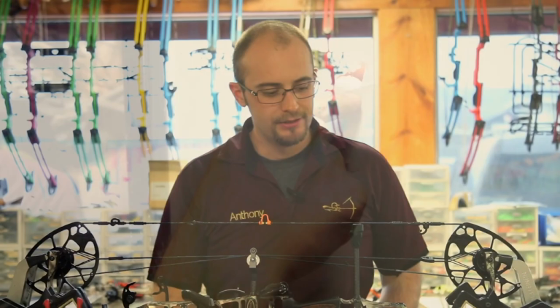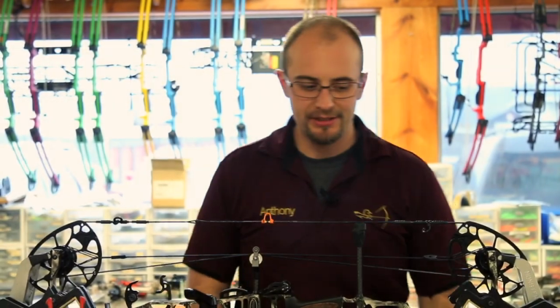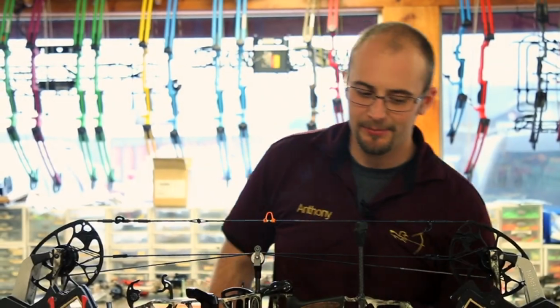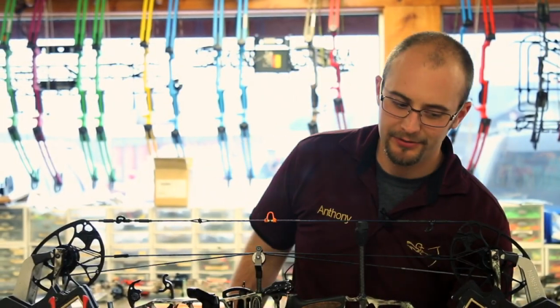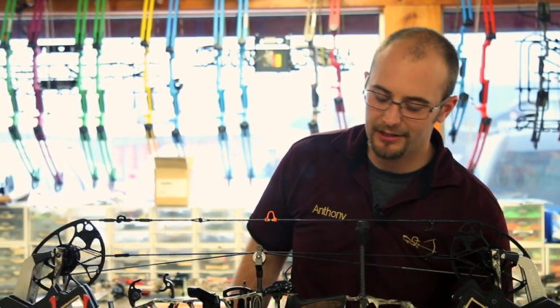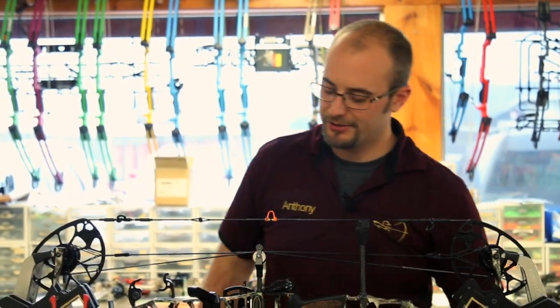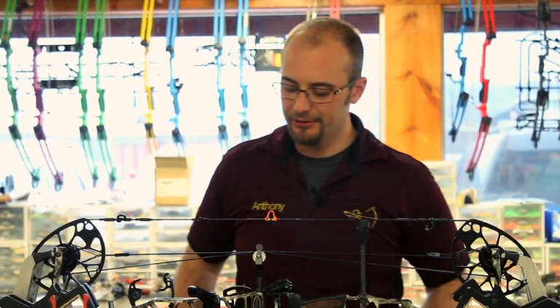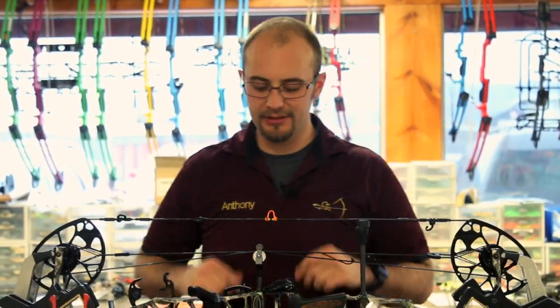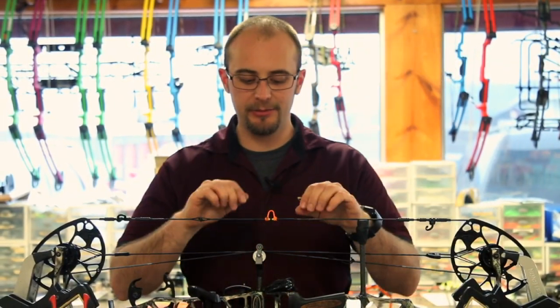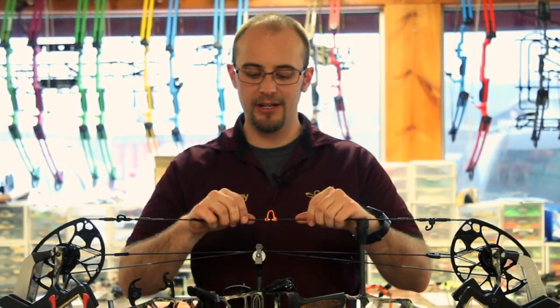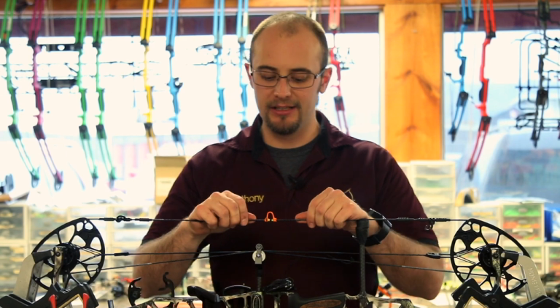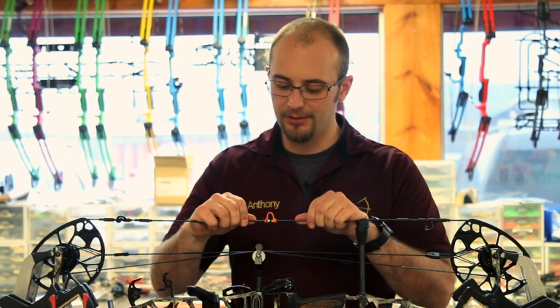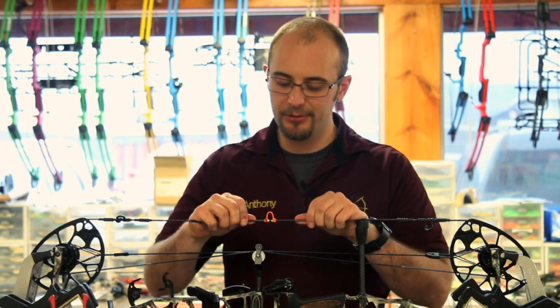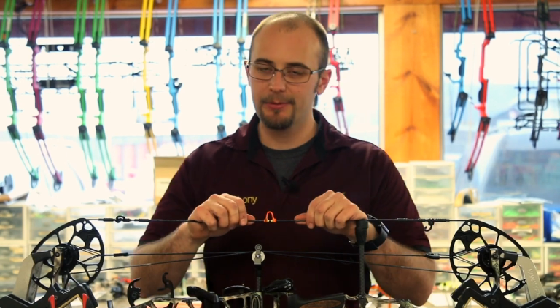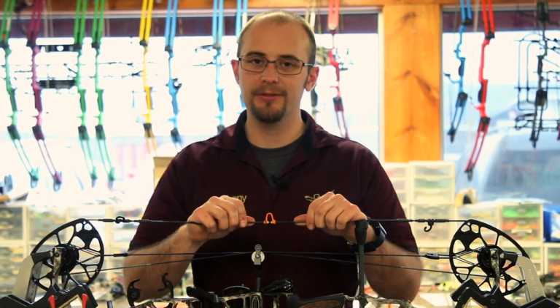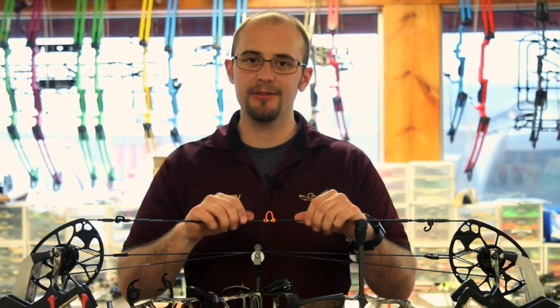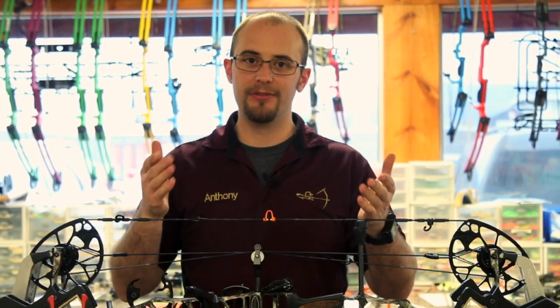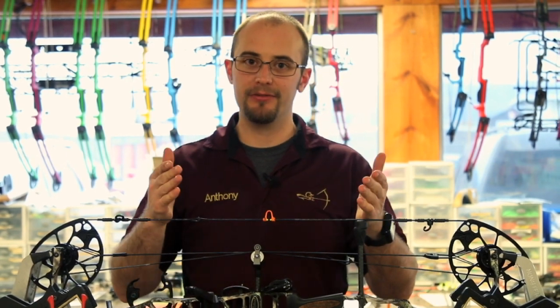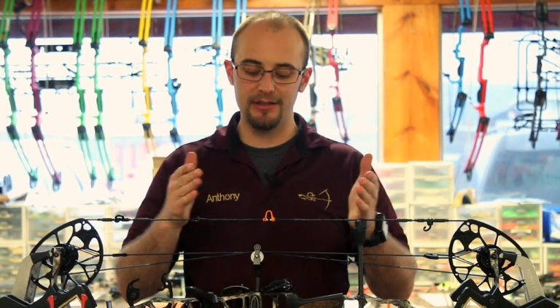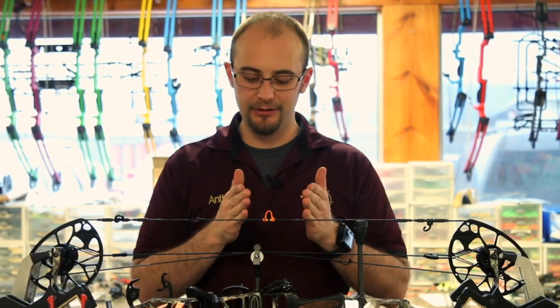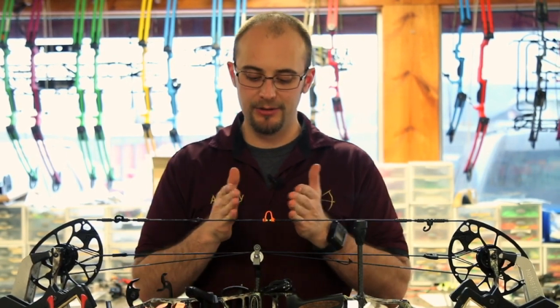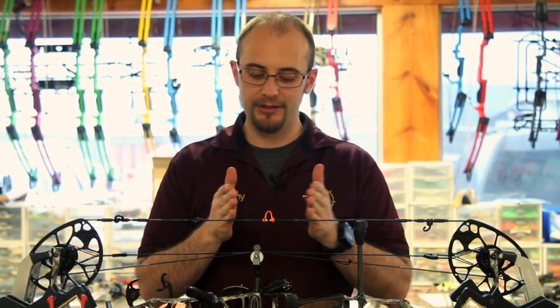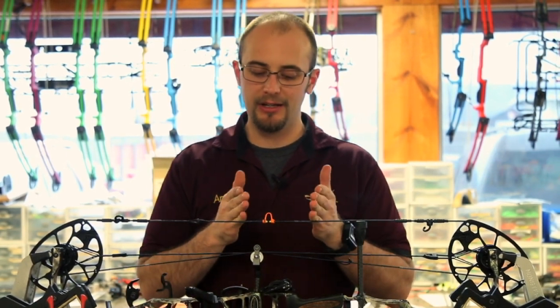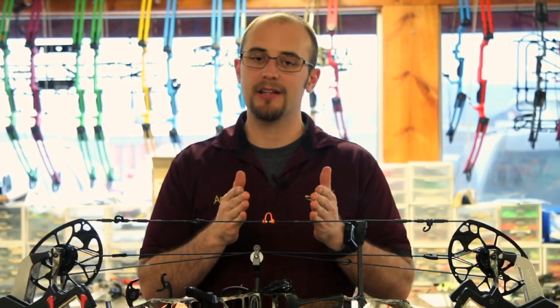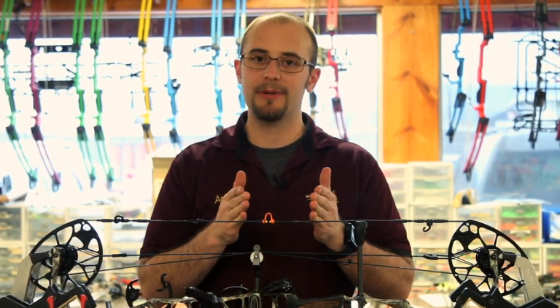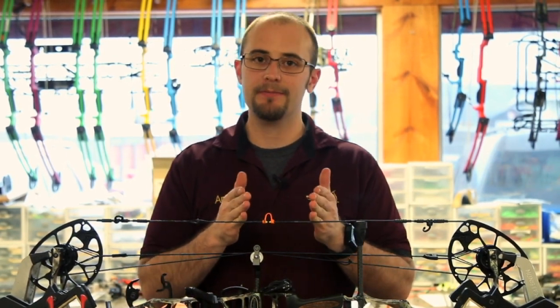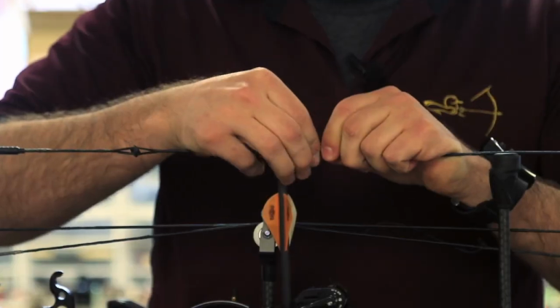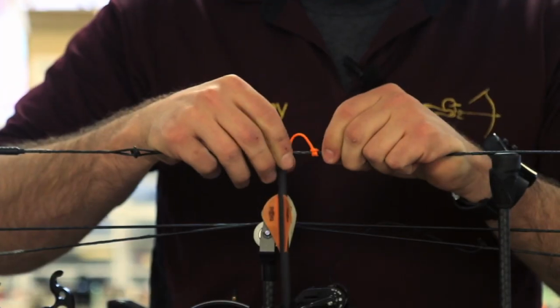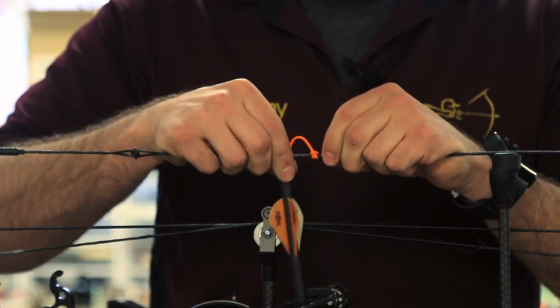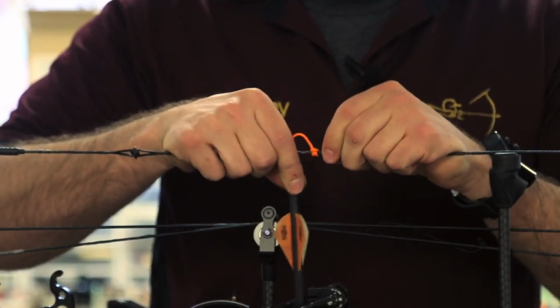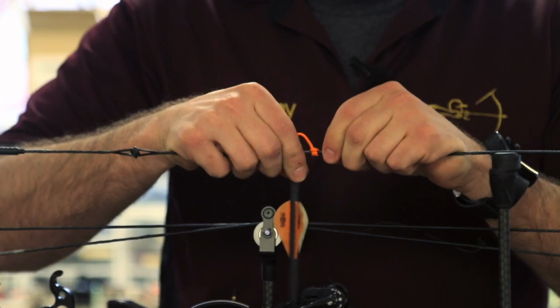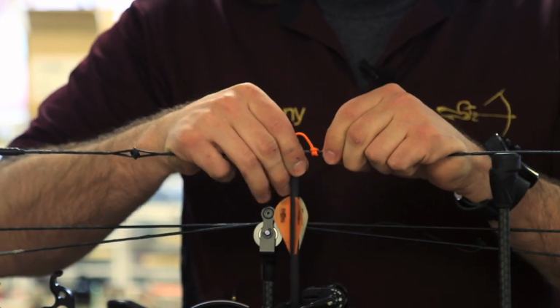The second part of tying our string loop is establishing height. After we paper tuned, we verify that the loop was at the right height, top to bottom, so that we have perfect knock clearance.